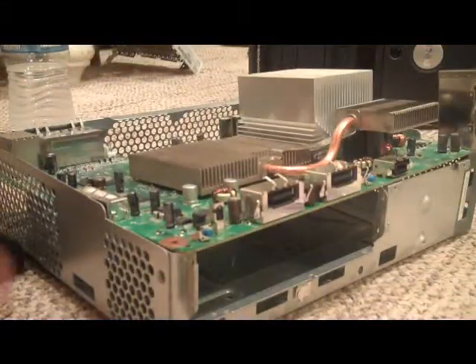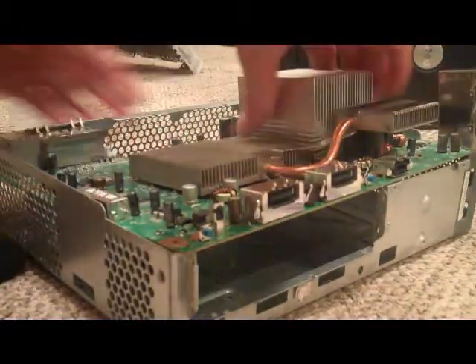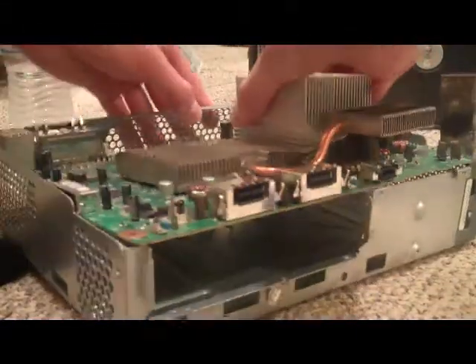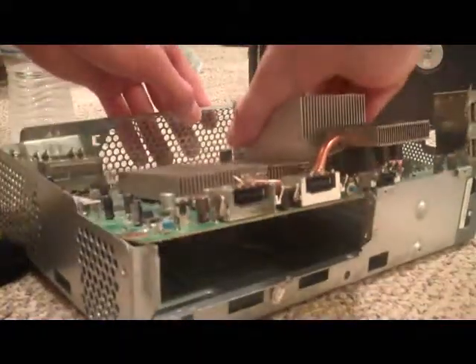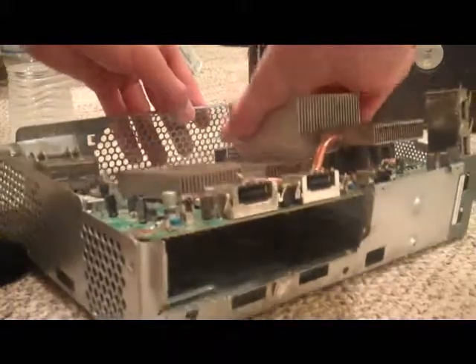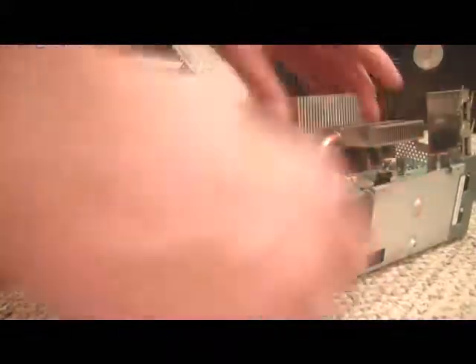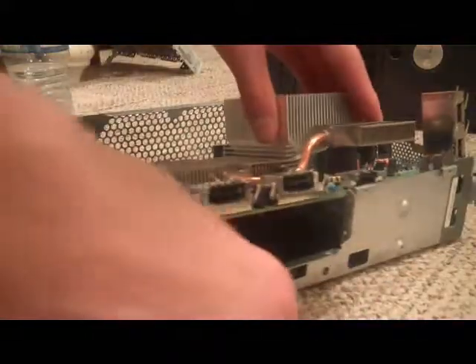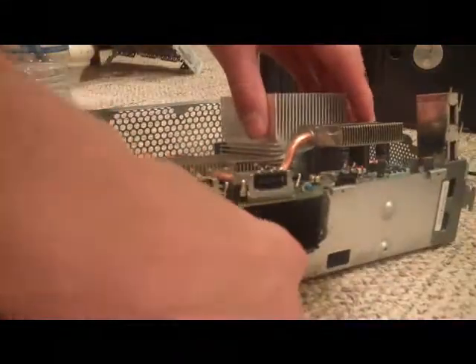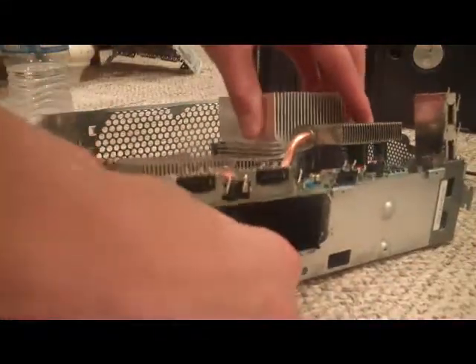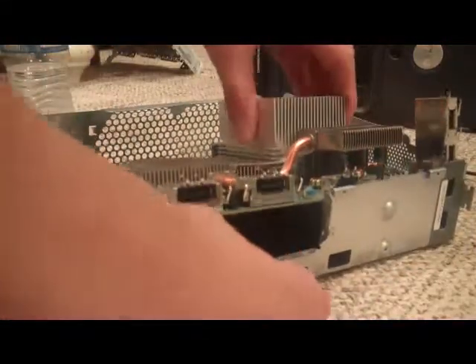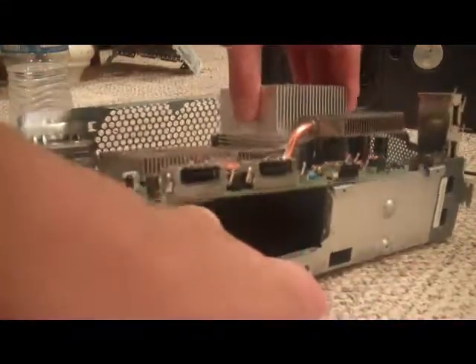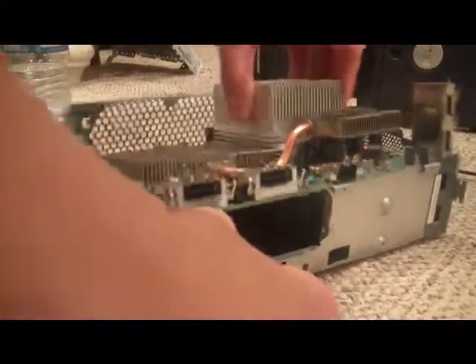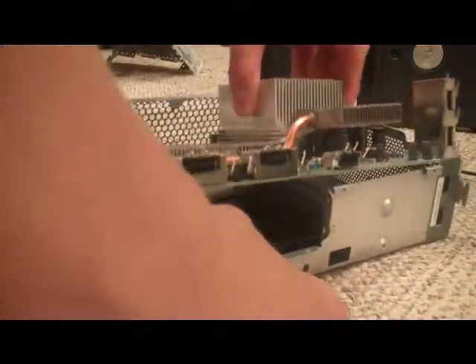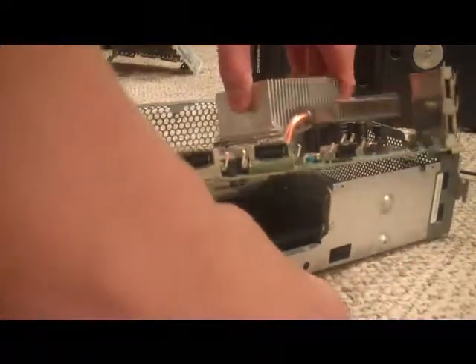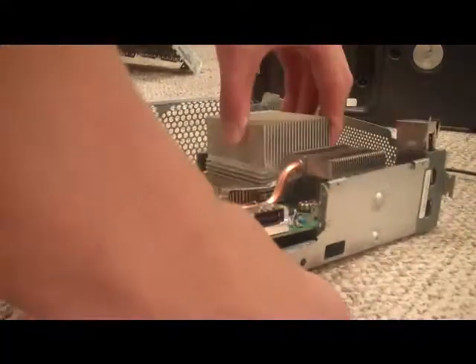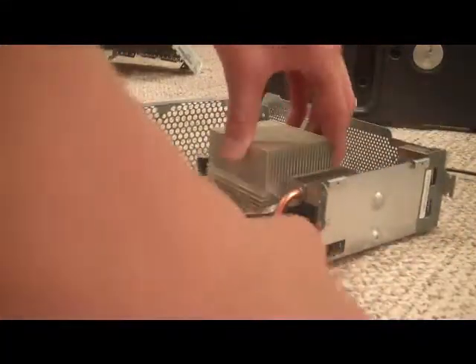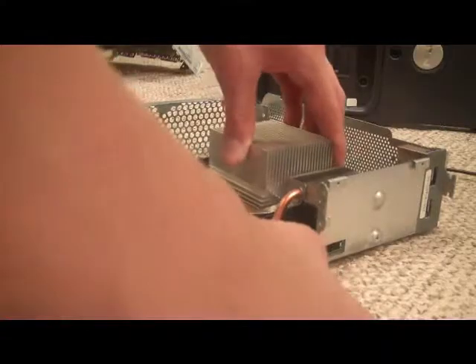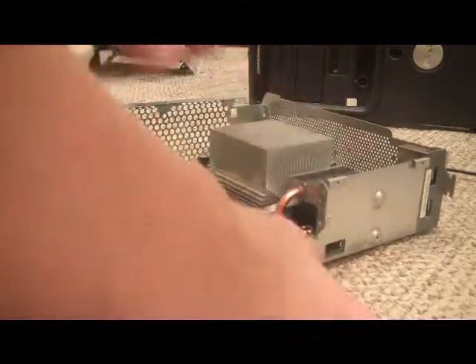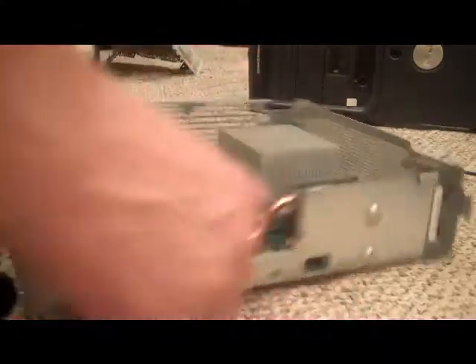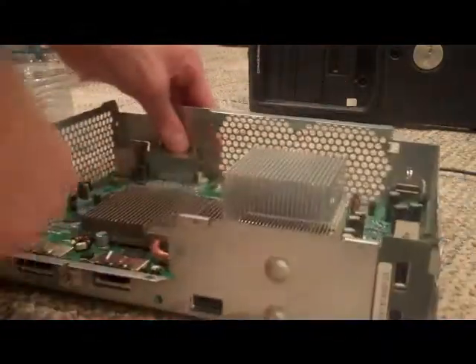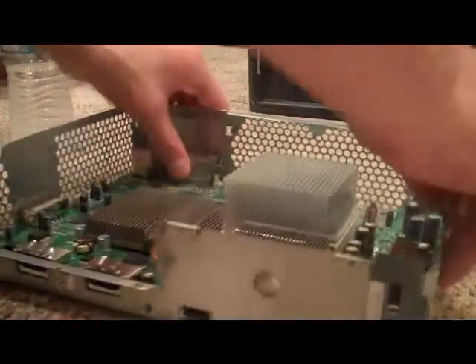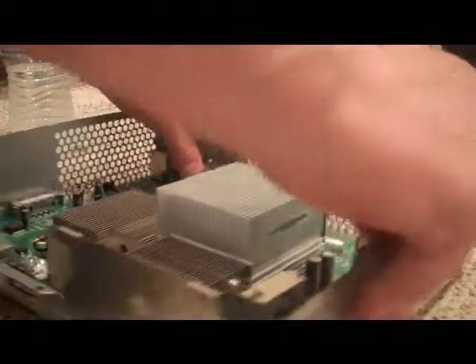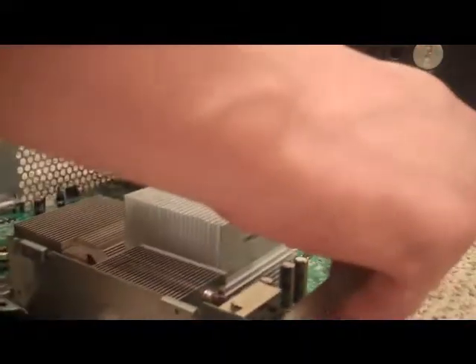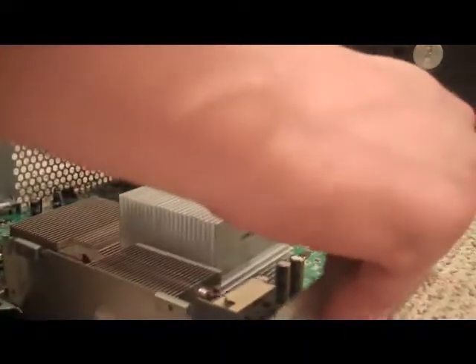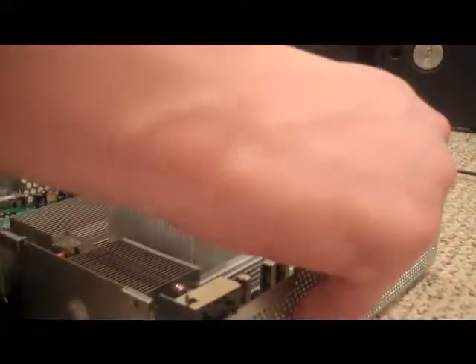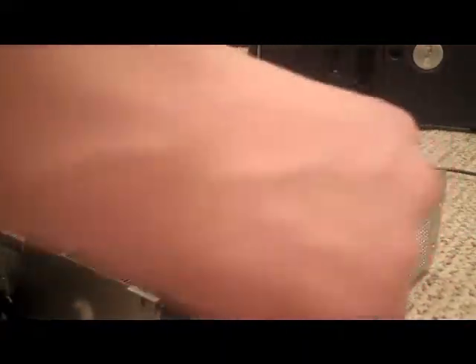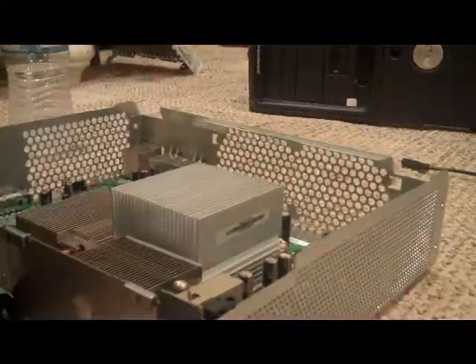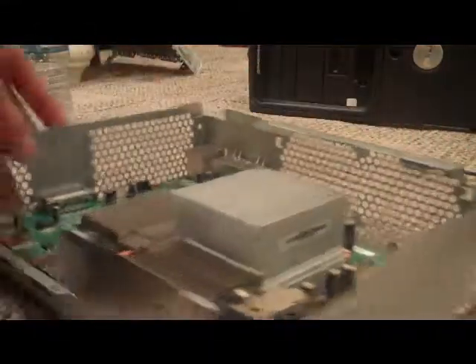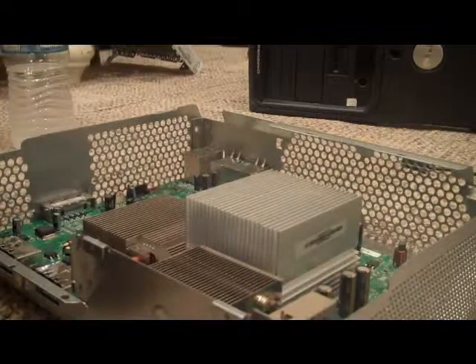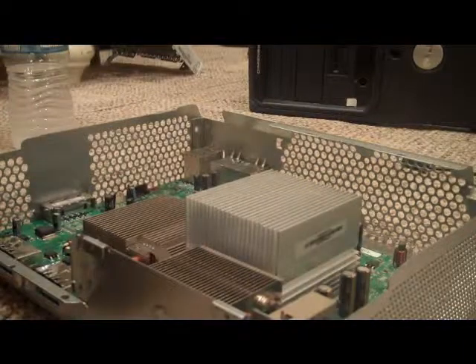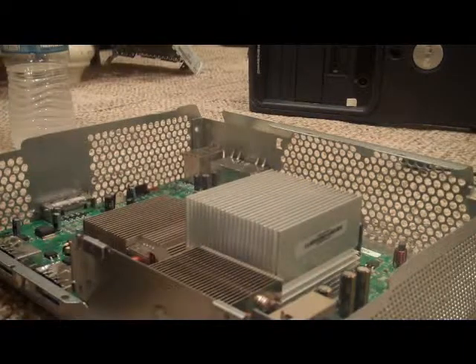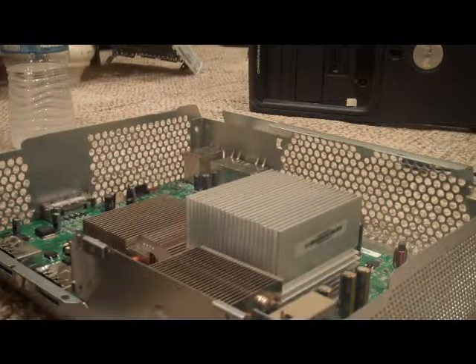I need gloves for Christ's sake. Alright, those are in — nothing right there. Now I'm going to go to the RF board. That's going to go in here.